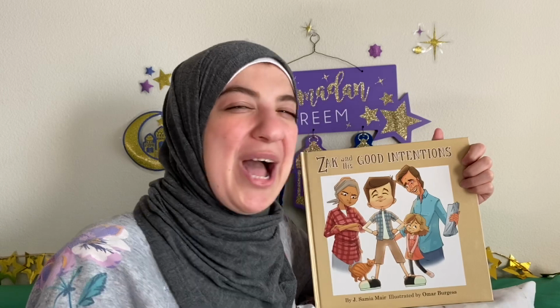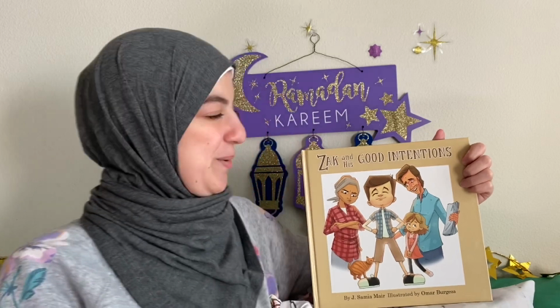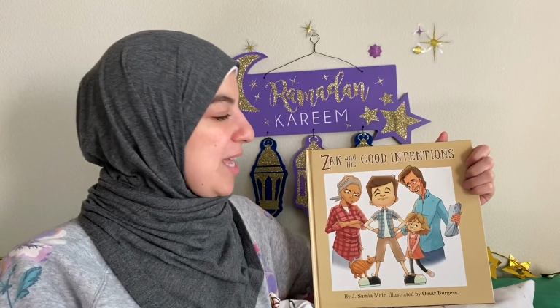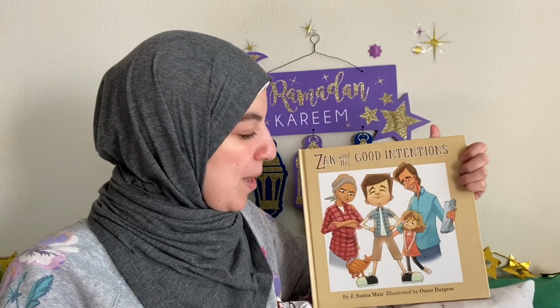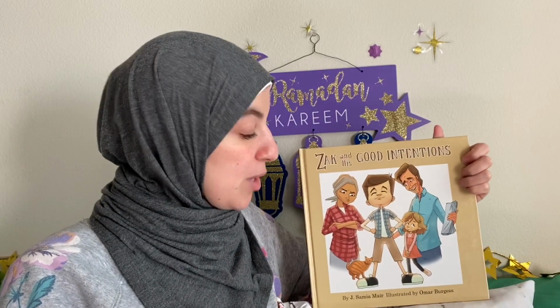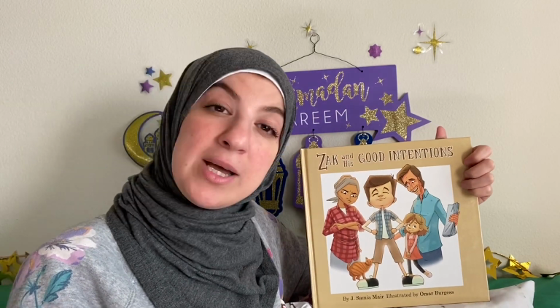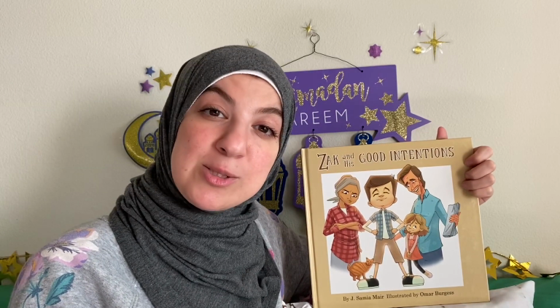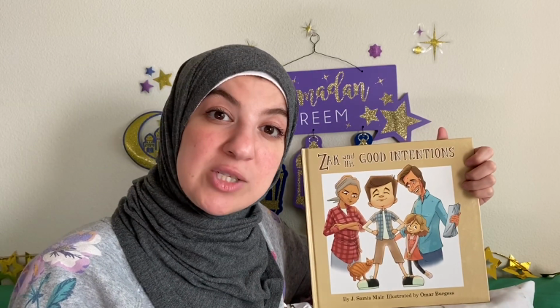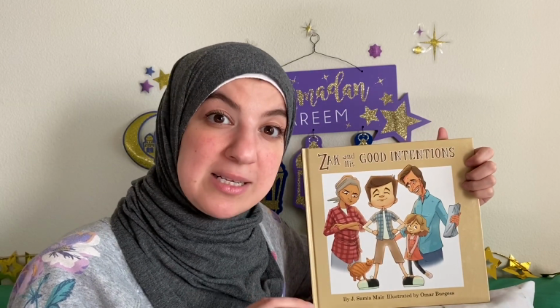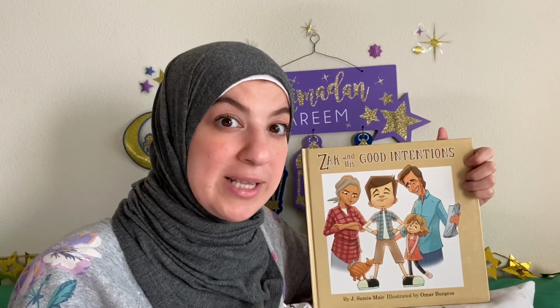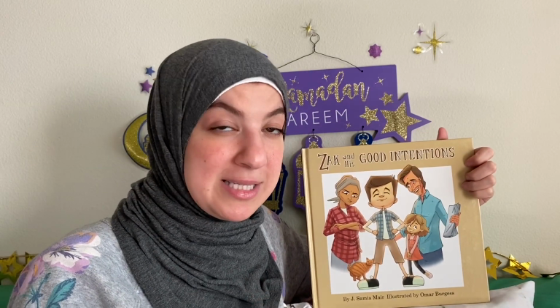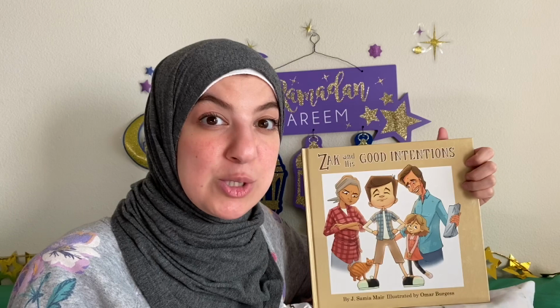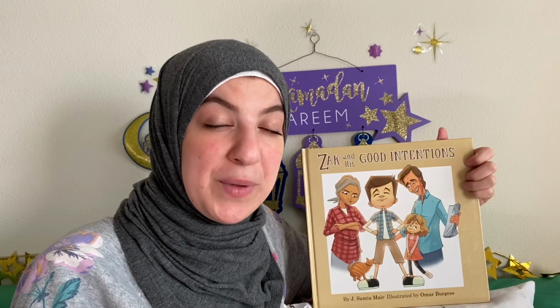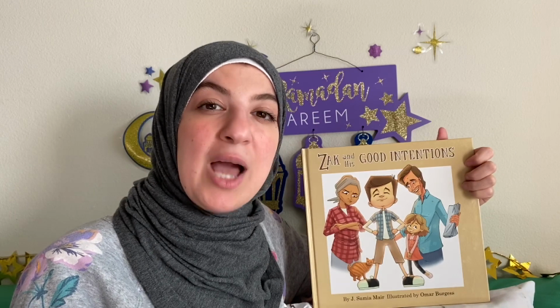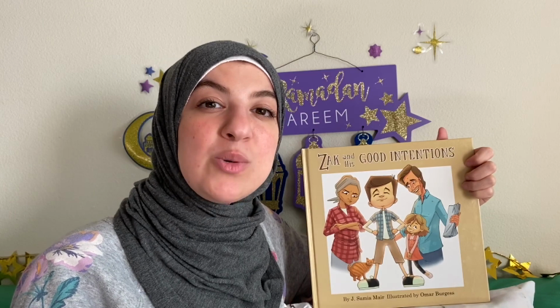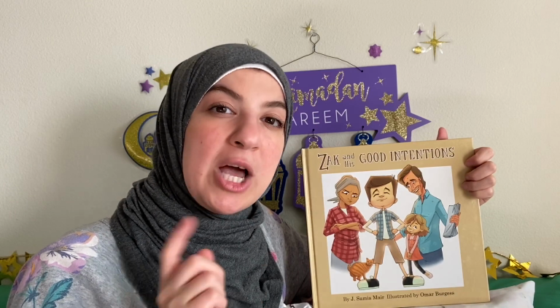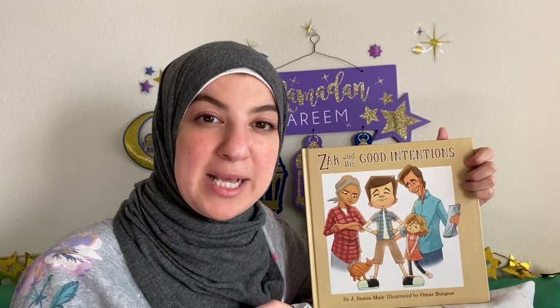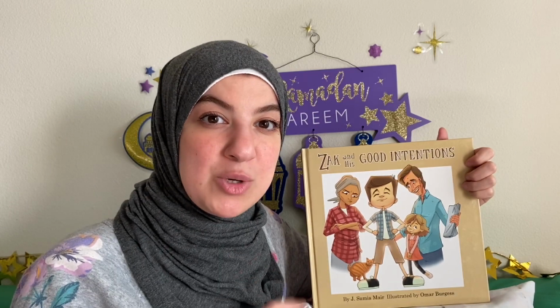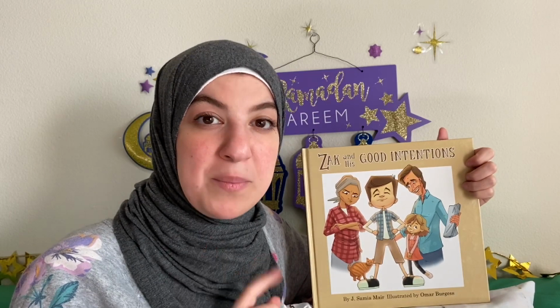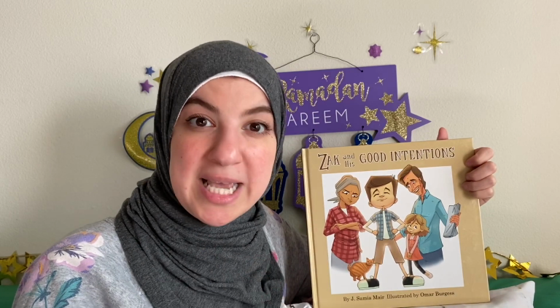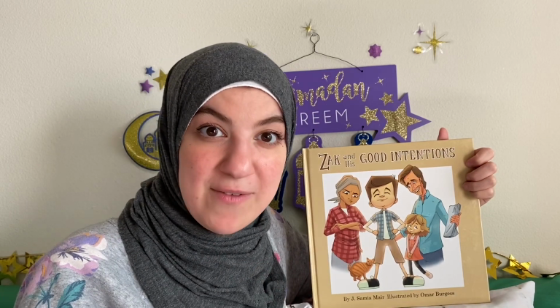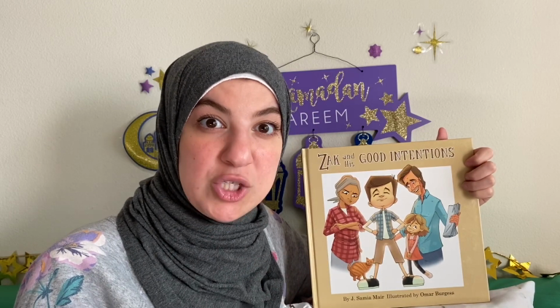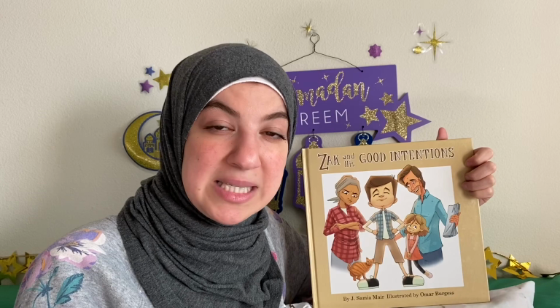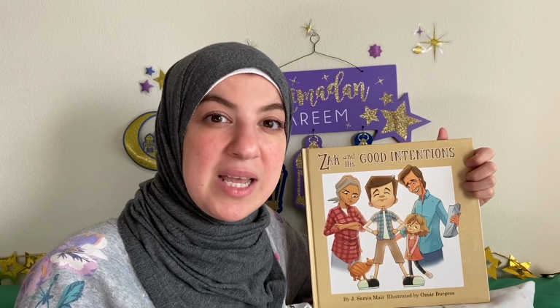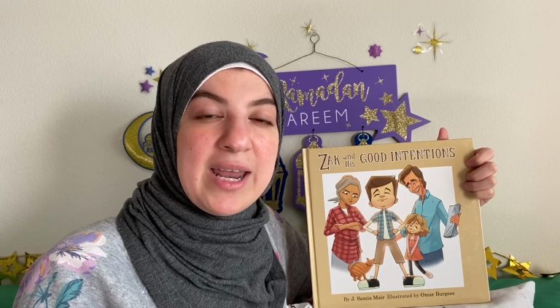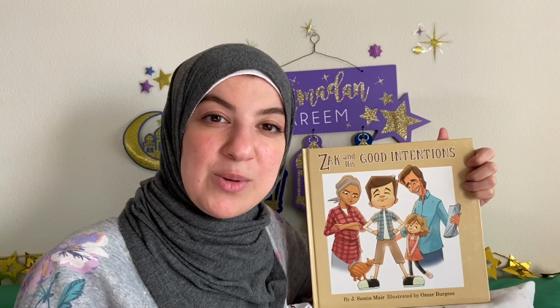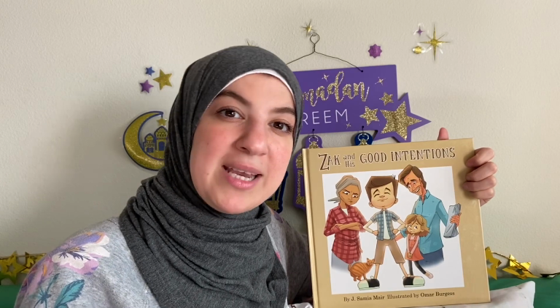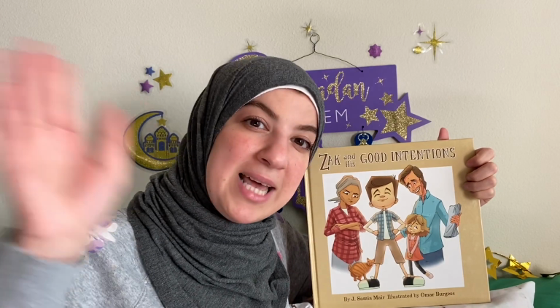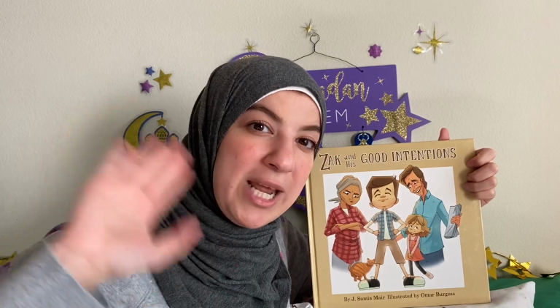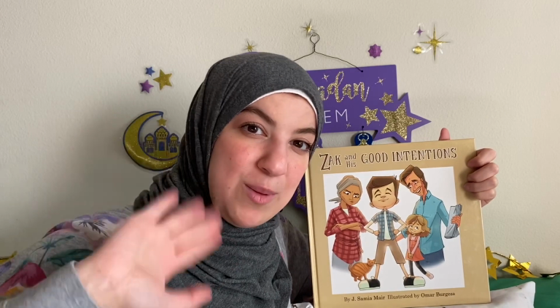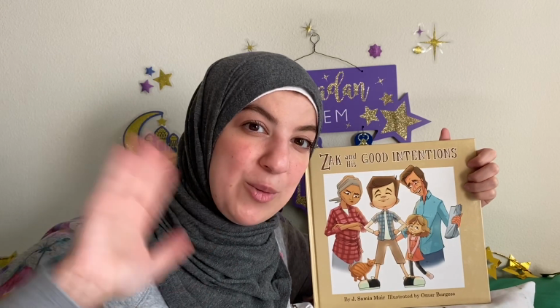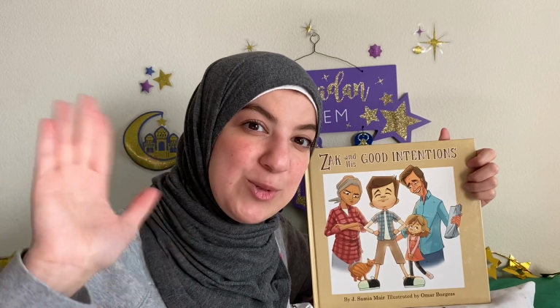Alright, thank you so much for sitting quietly and listening to the story. I will see you inshallah in the next story. Remember to stay safe and wash your hands. As-salamu alaykum wa rahmatullahi wa barakatuhu.